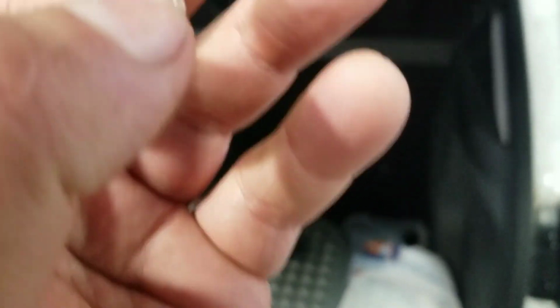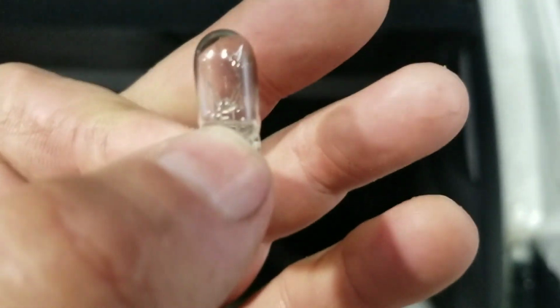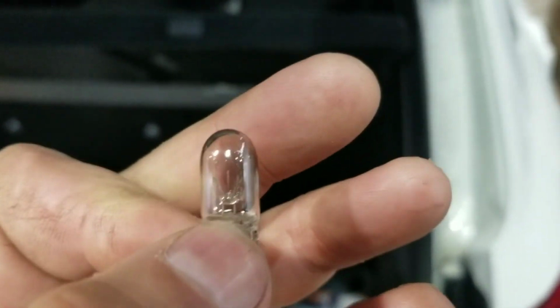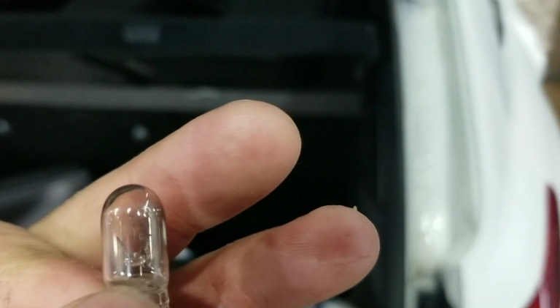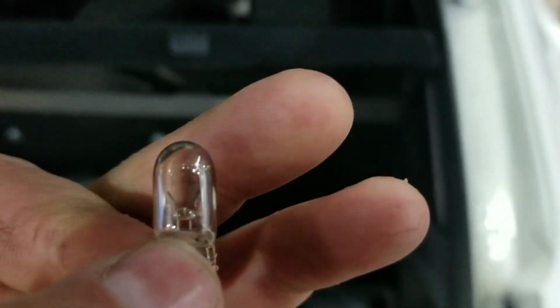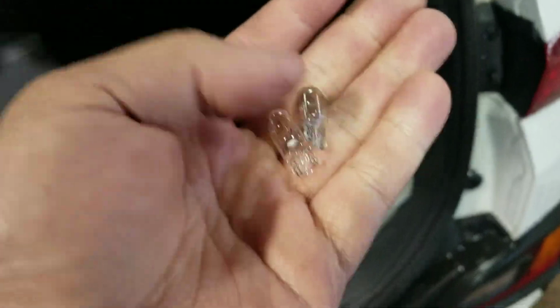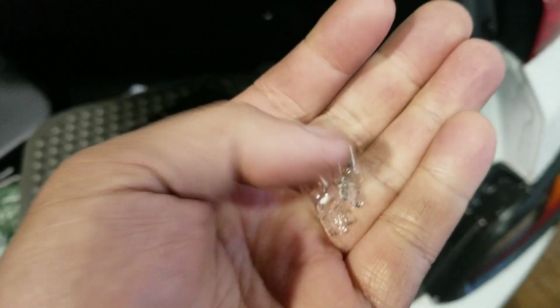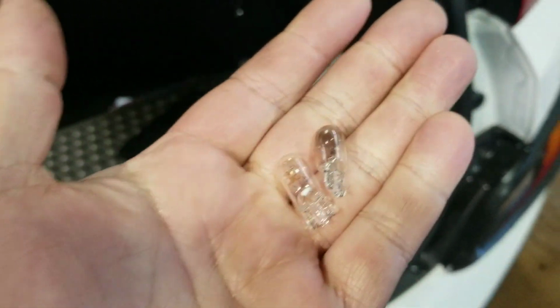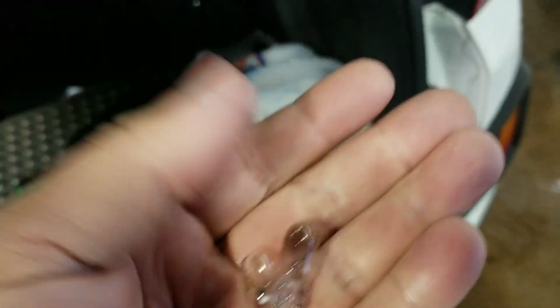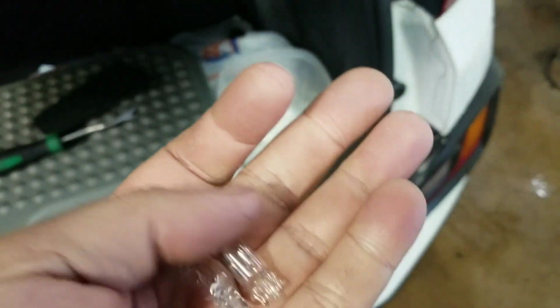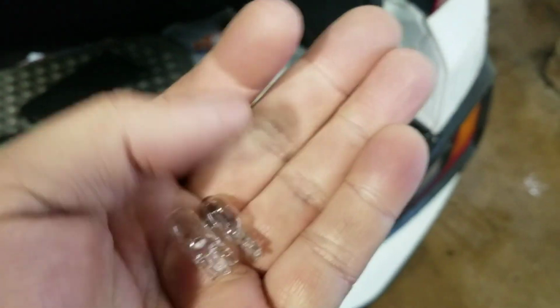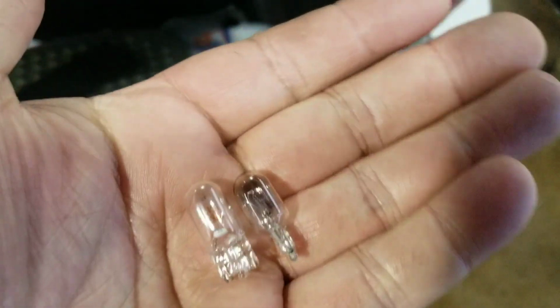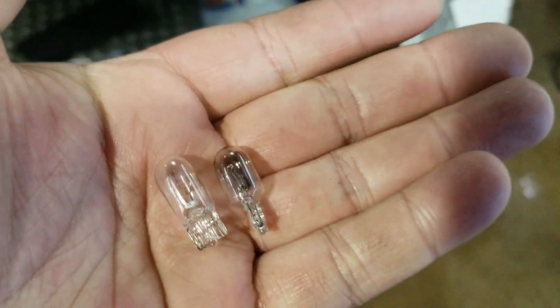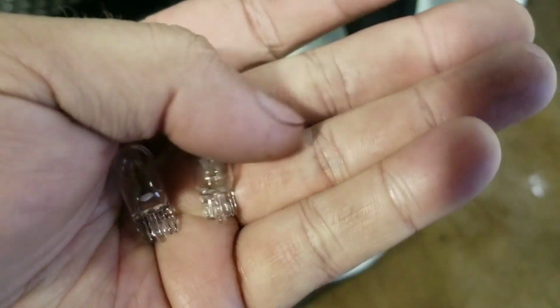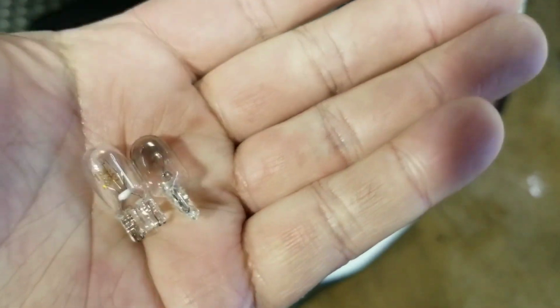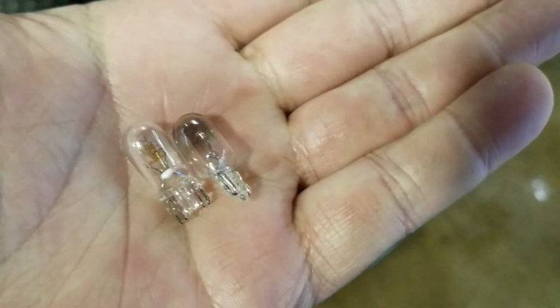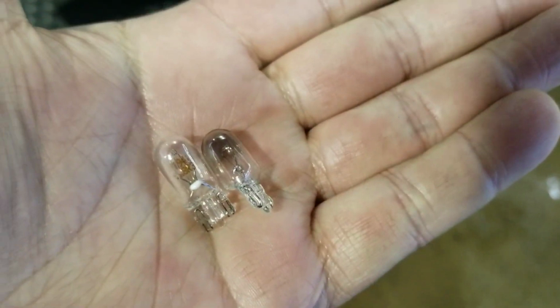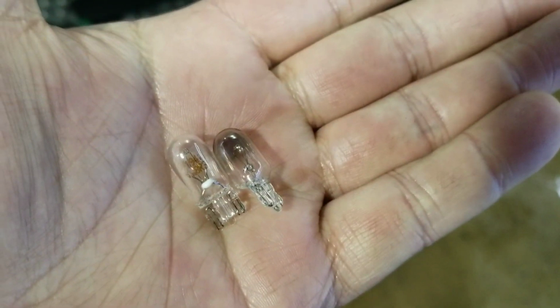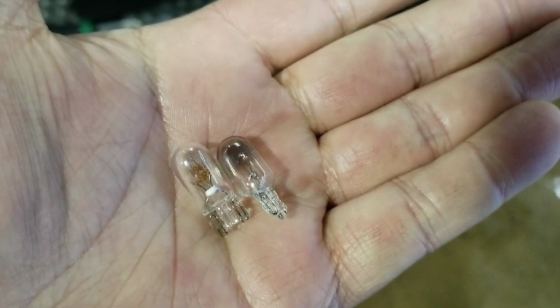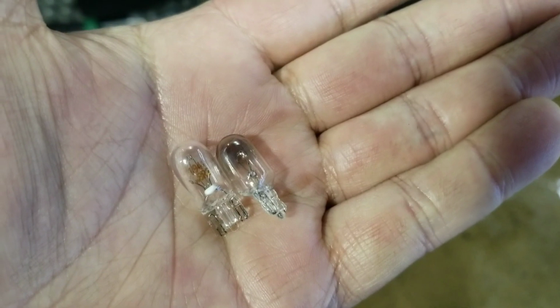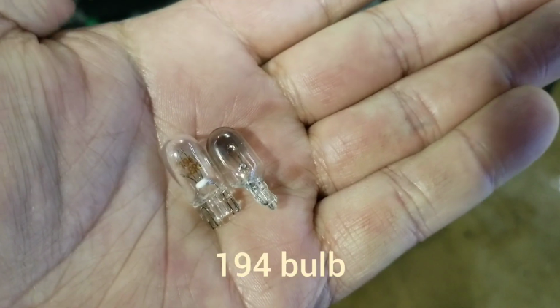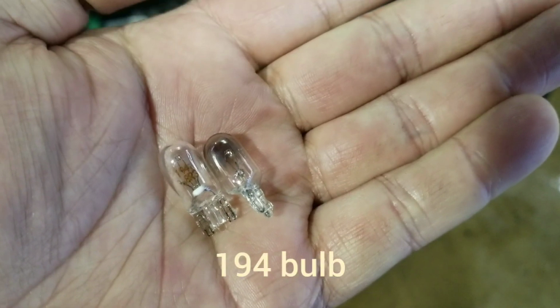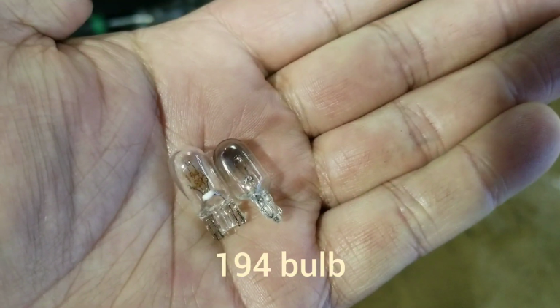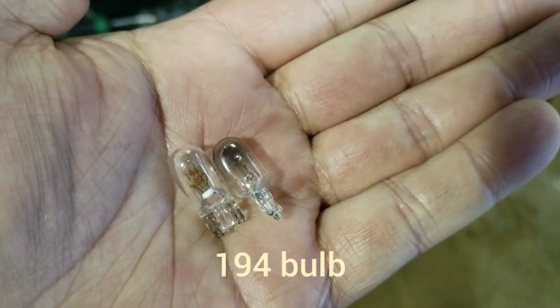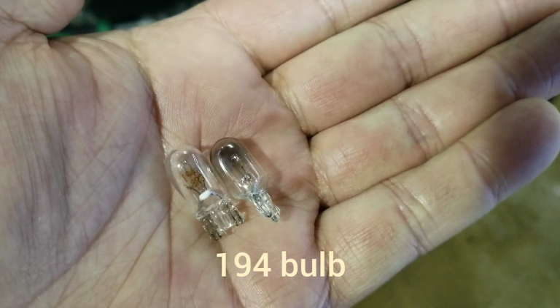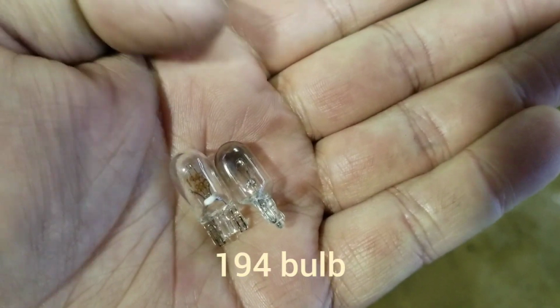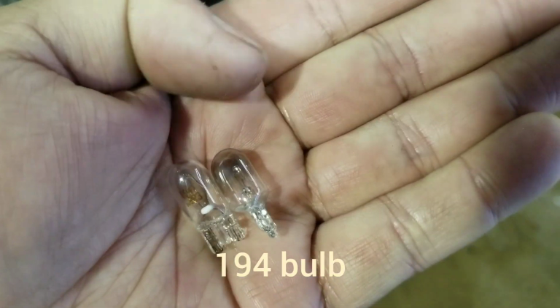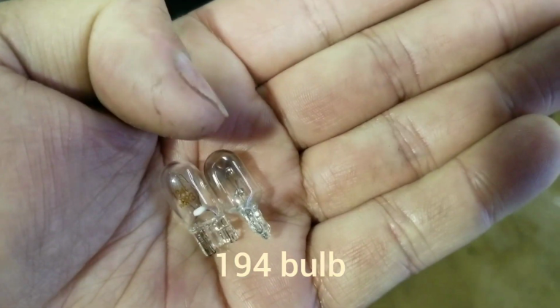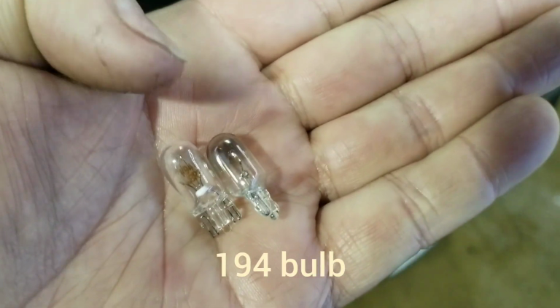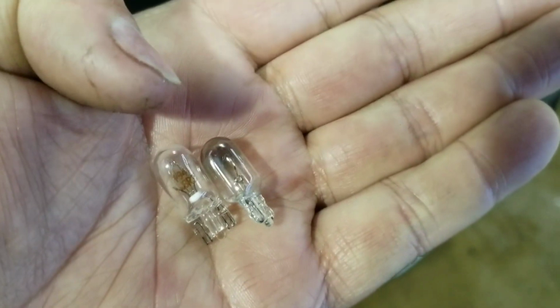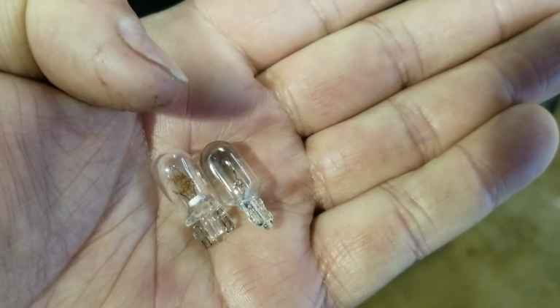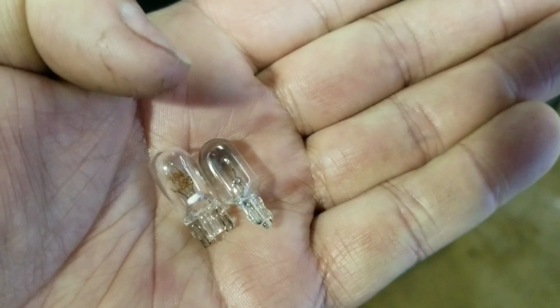I'll show the new one now. Here's the new one and the old one. You can see the difference — the old one's kind of black, the new one's nice and clear.